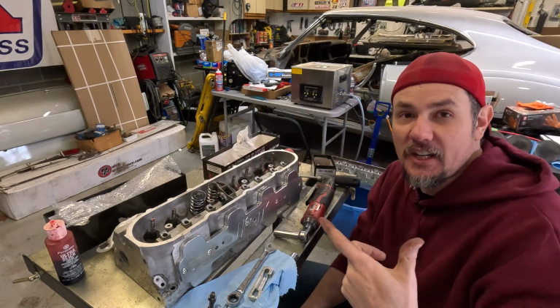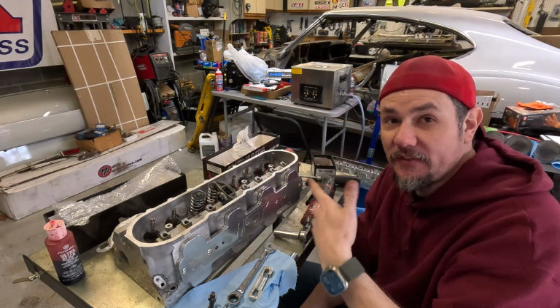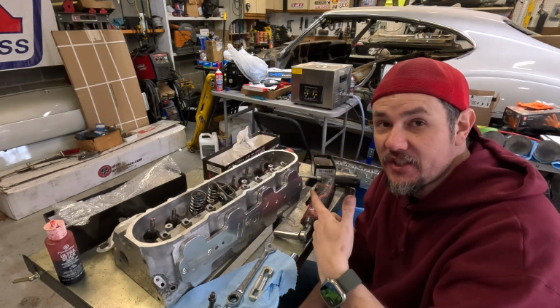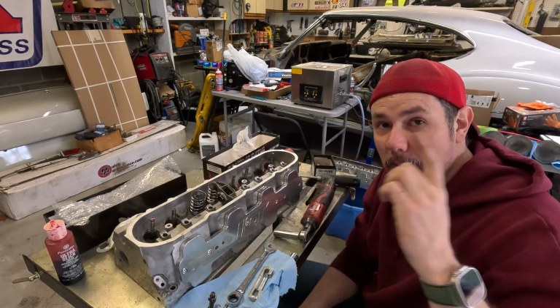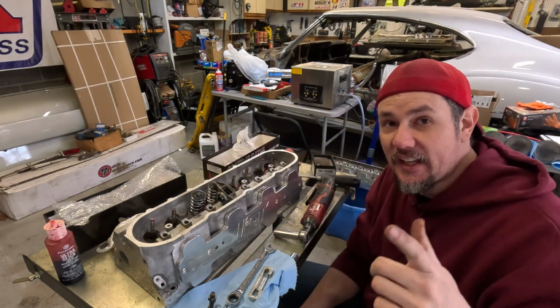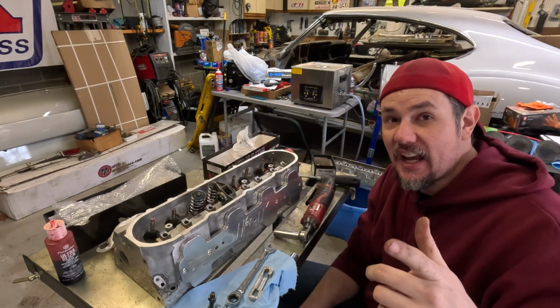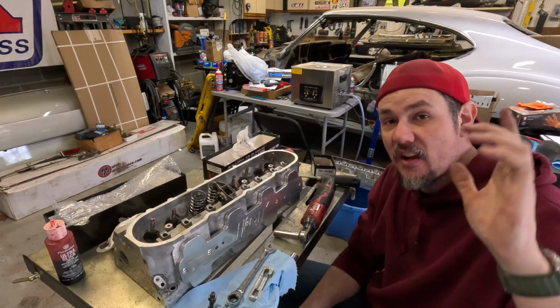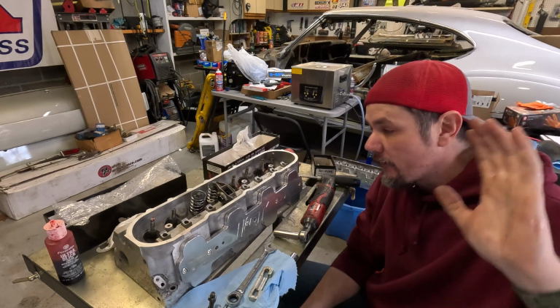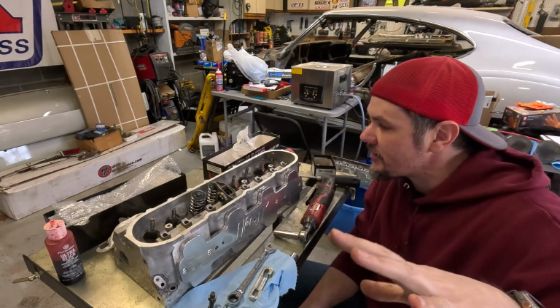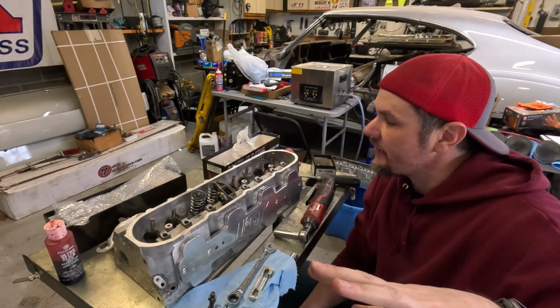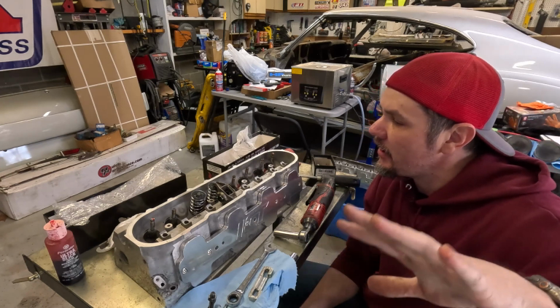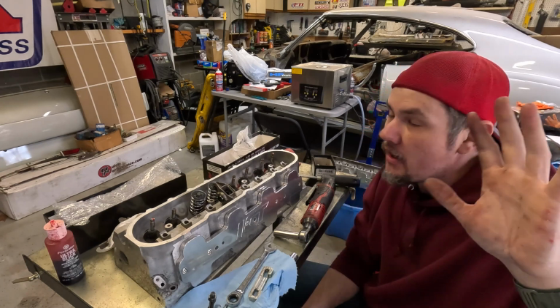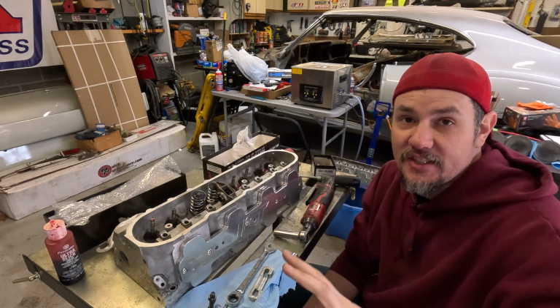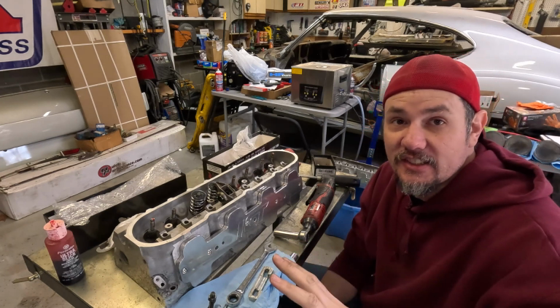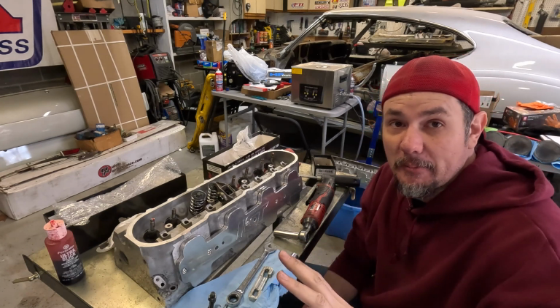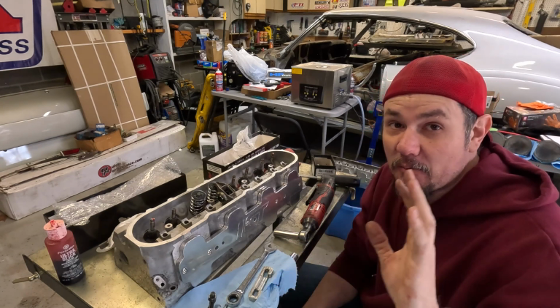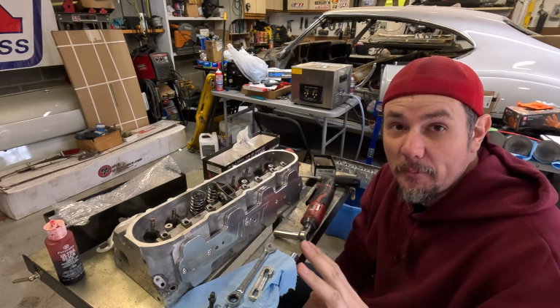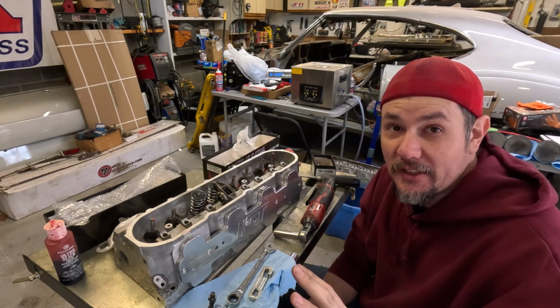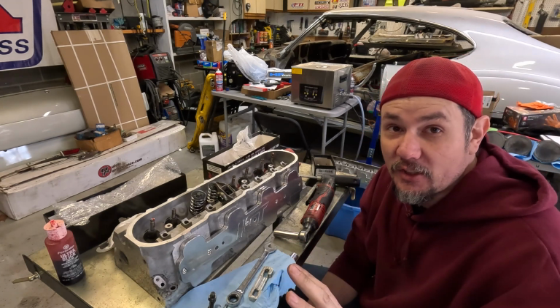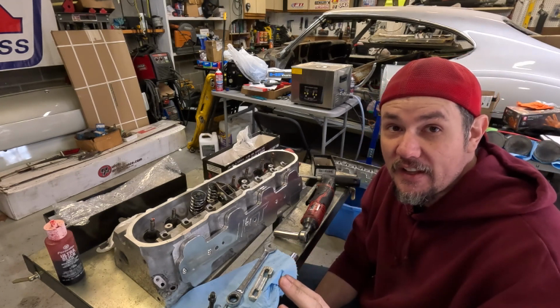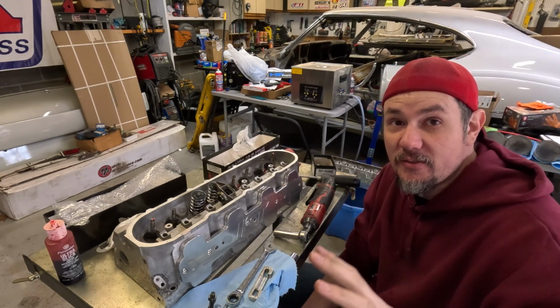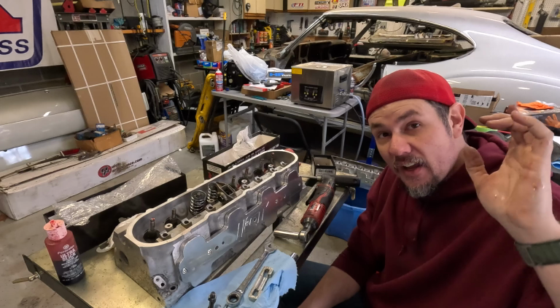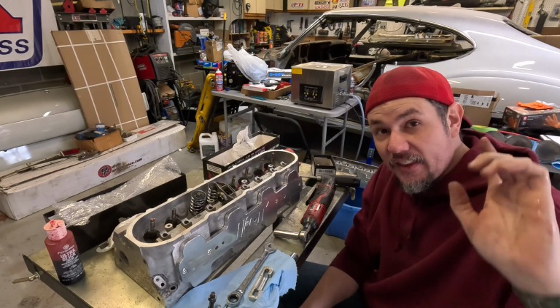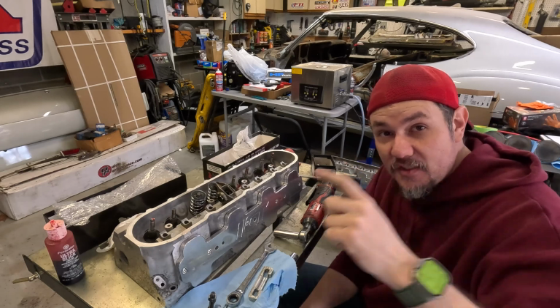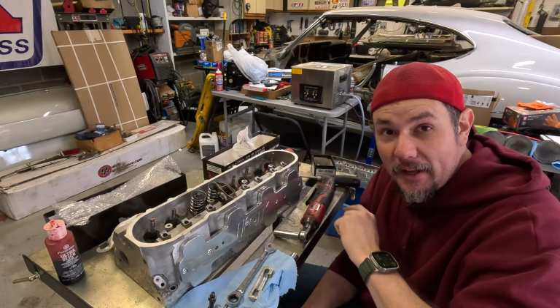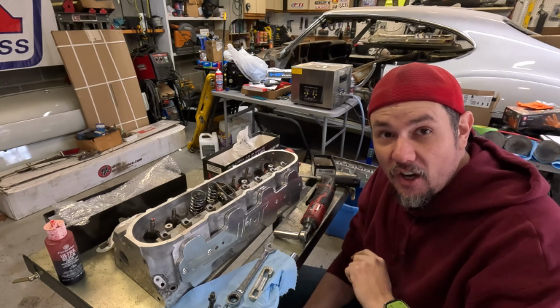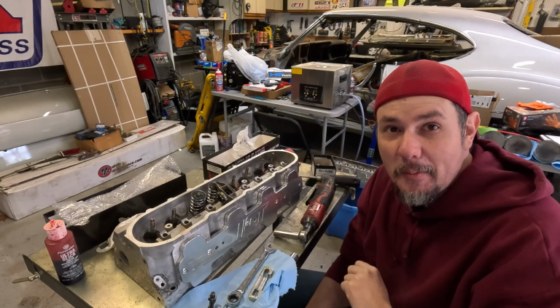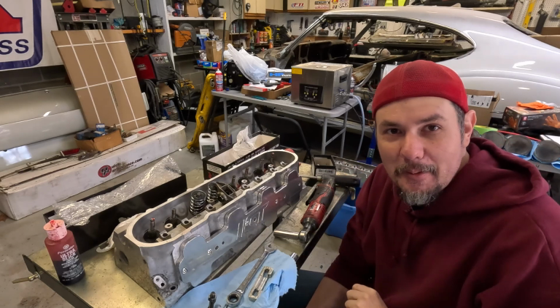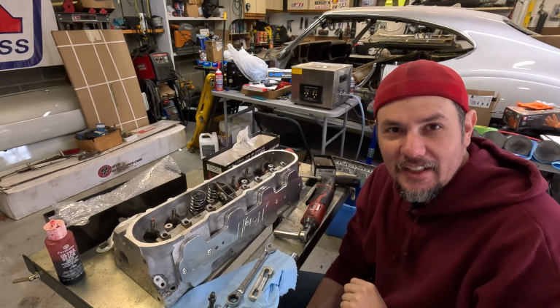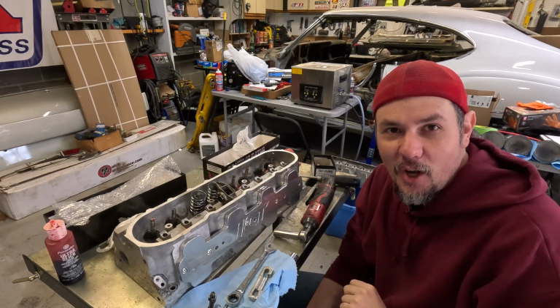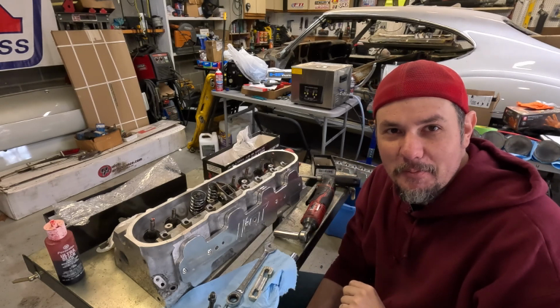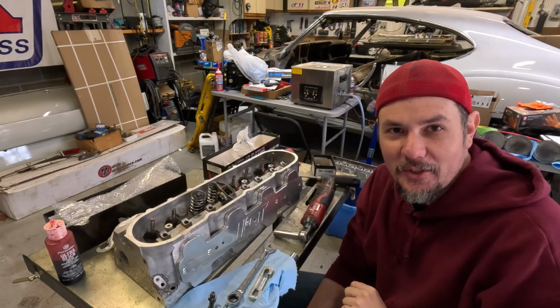Listen, I'm going to finish this up. I want to thank you guys for watching another video. The six liter is coming together and we're going to be putting it in the Corvette soon. Thanks for stopping by the garage. Remember: ABT — always be tuning.